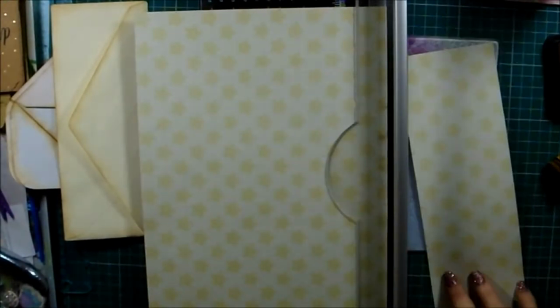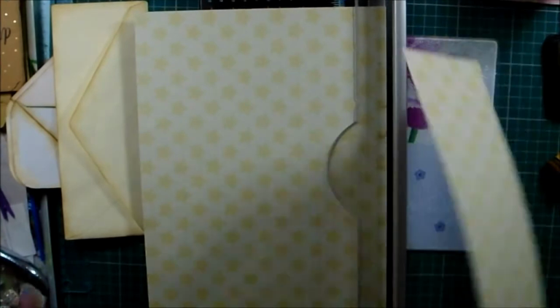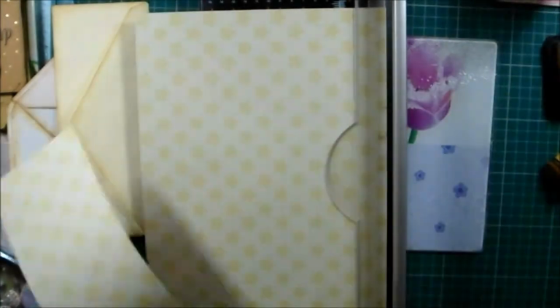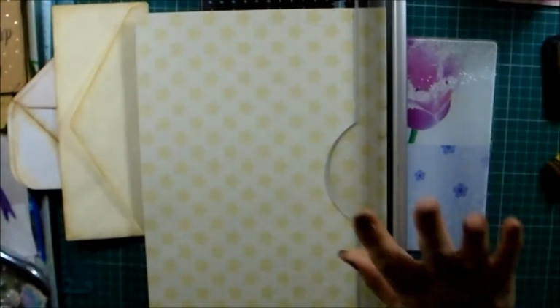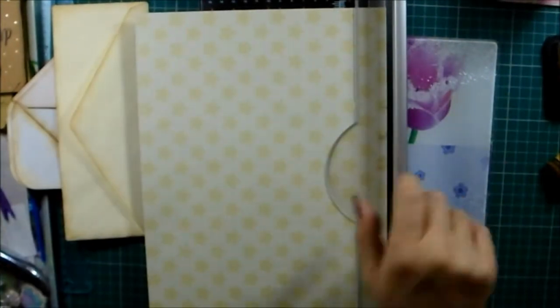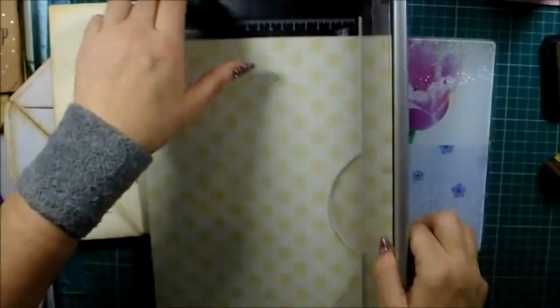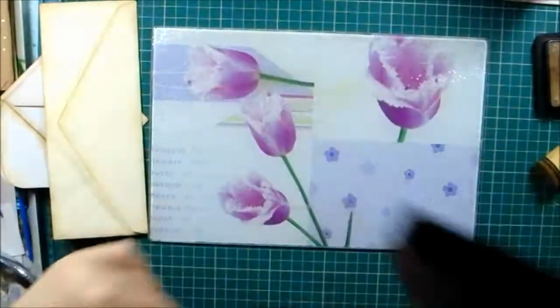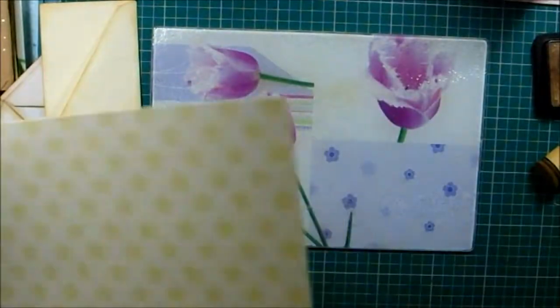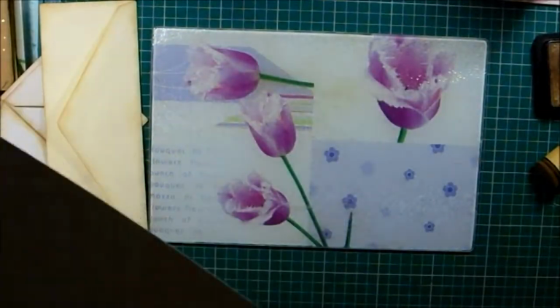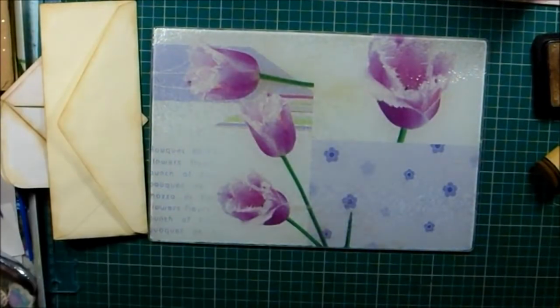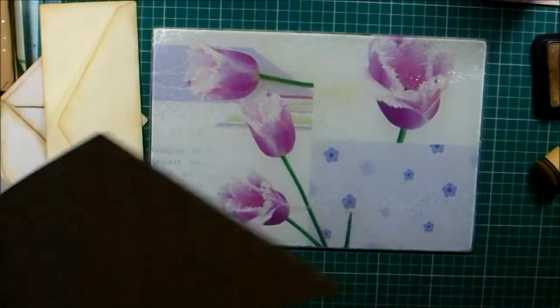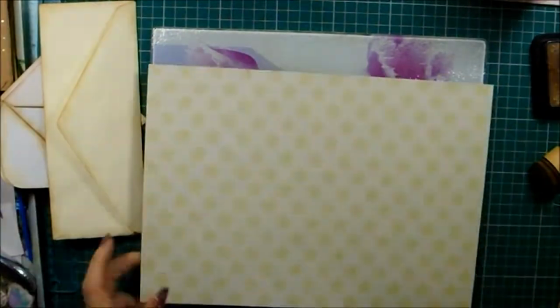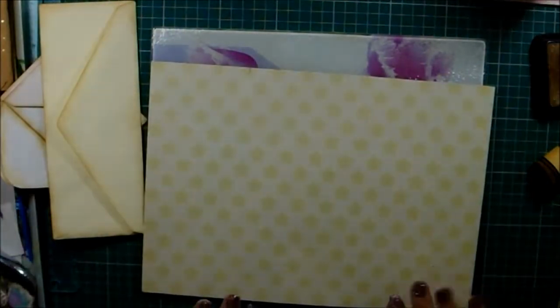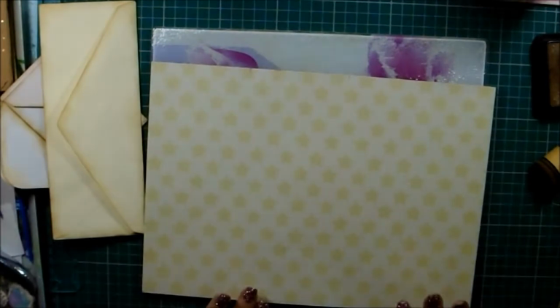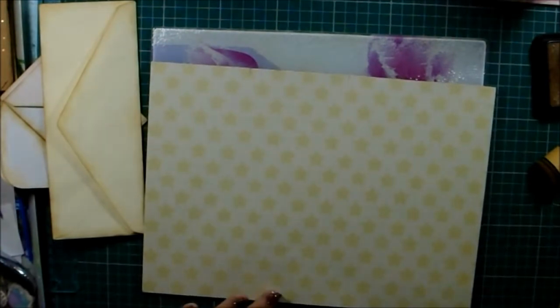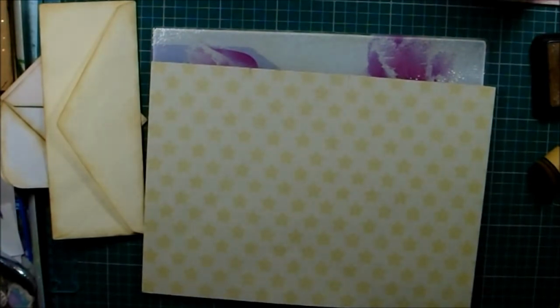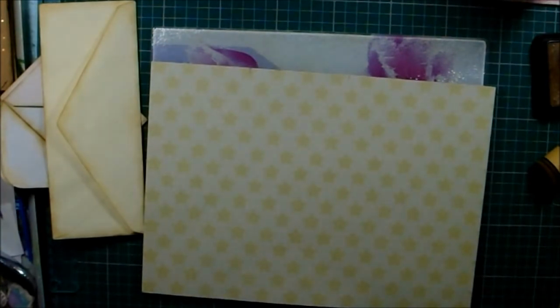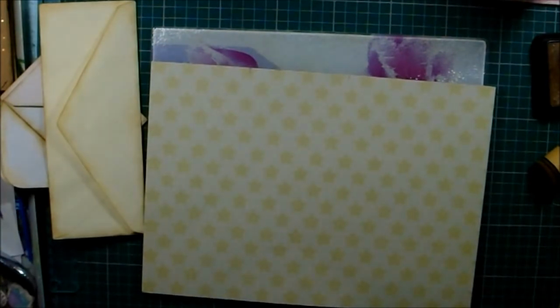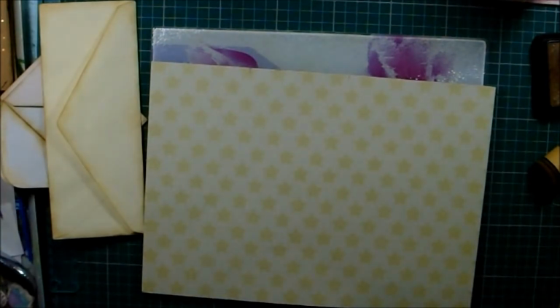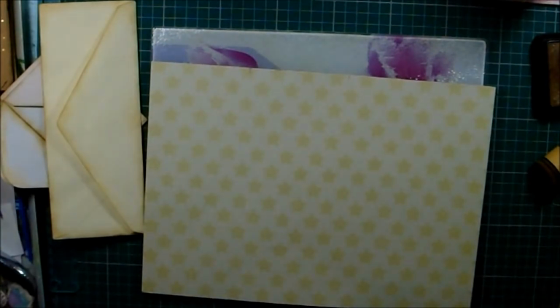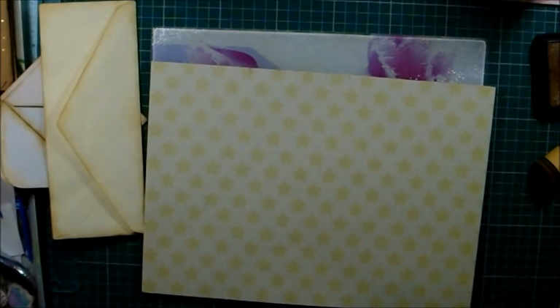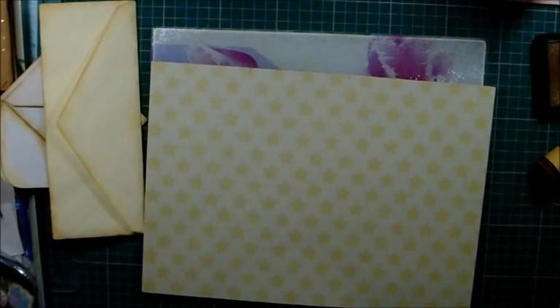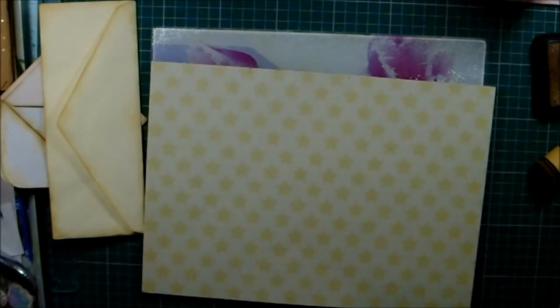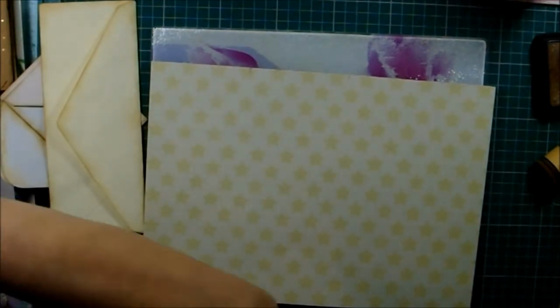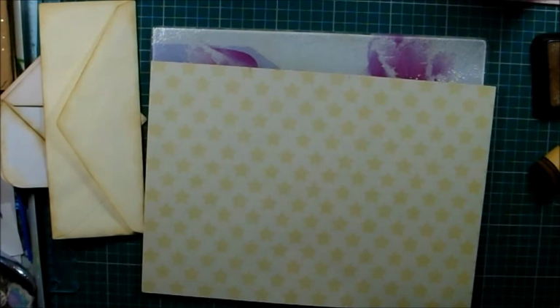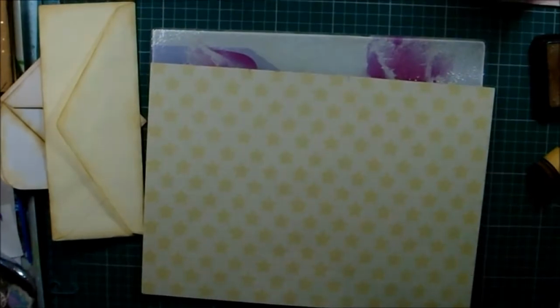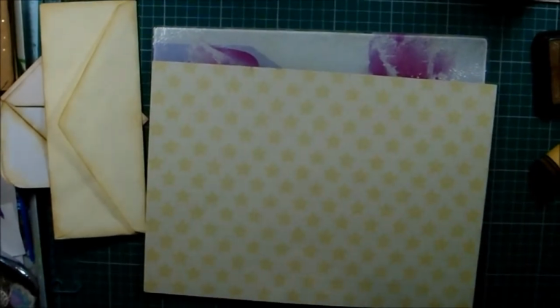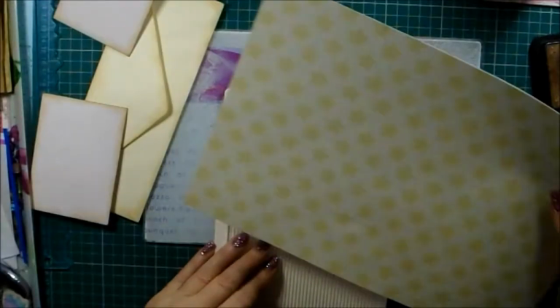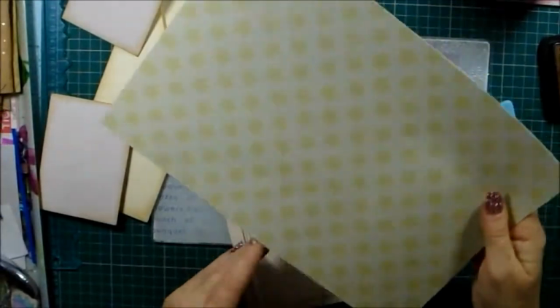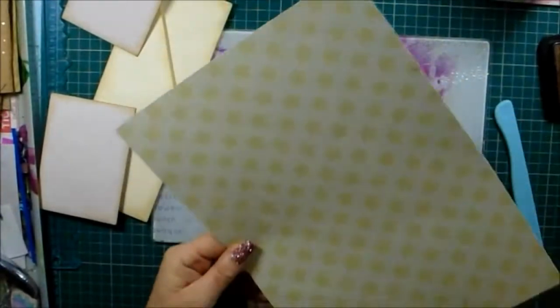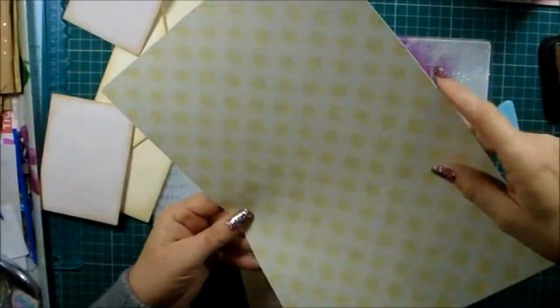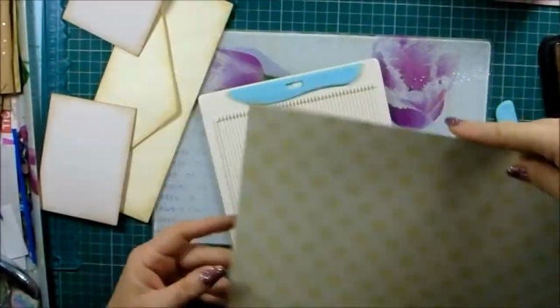I've got kids running about so we might be a bit sloppy starting — I'll try not to. I've cut the bottom off. Now I've got to cut these two top bits.